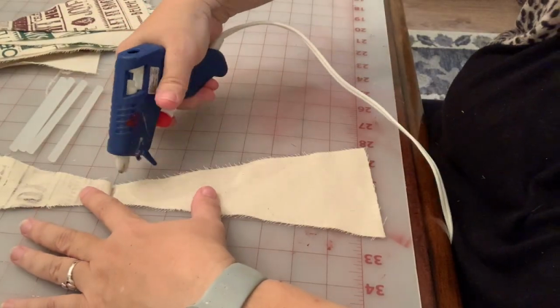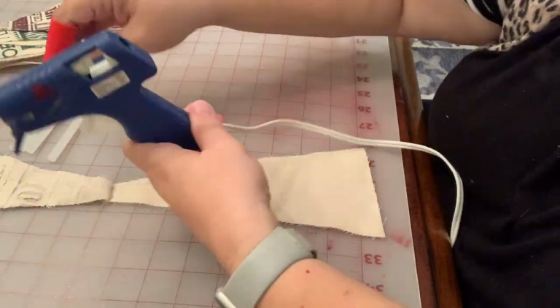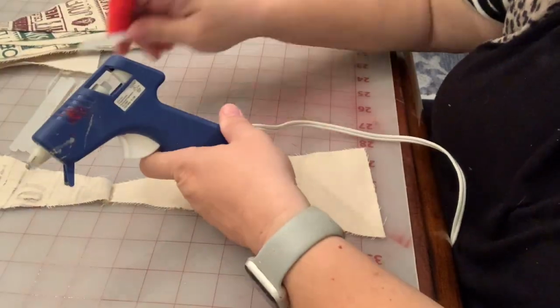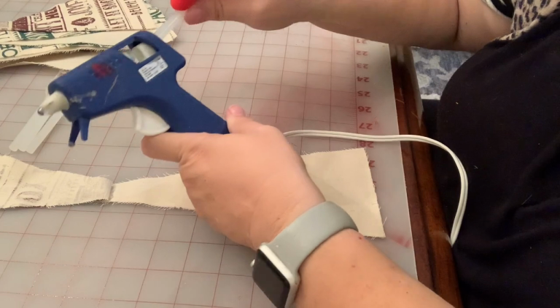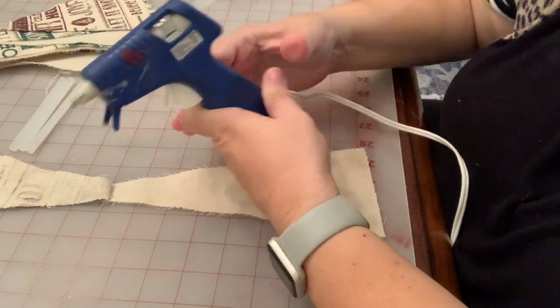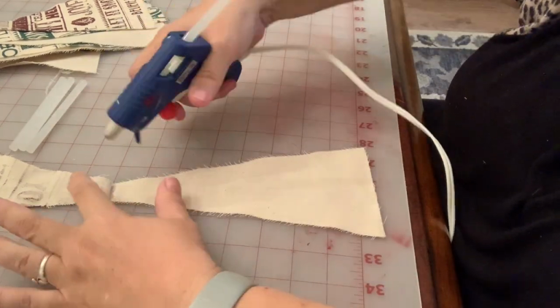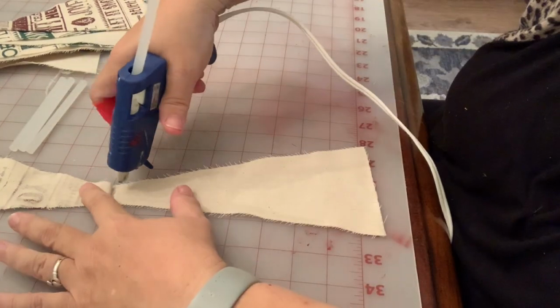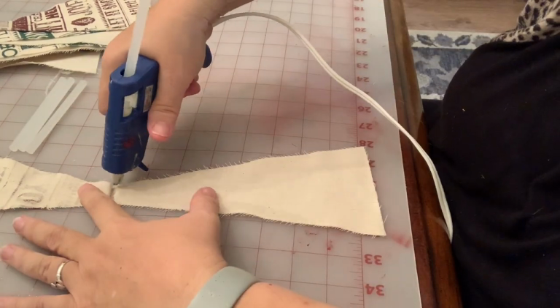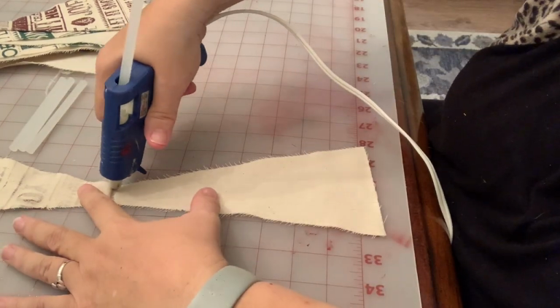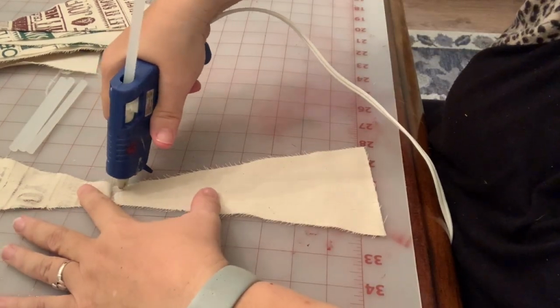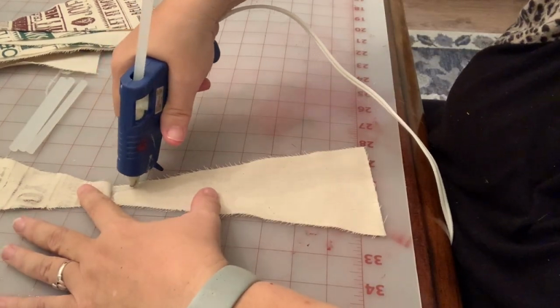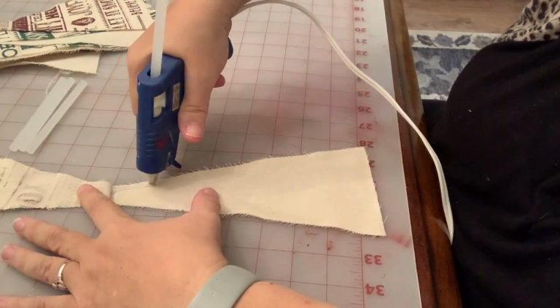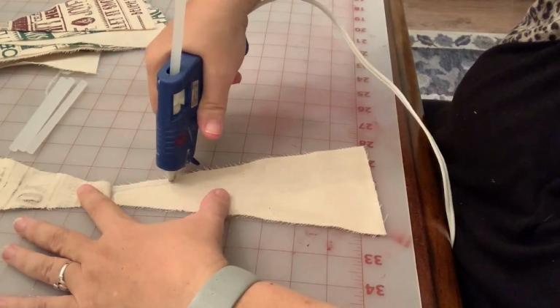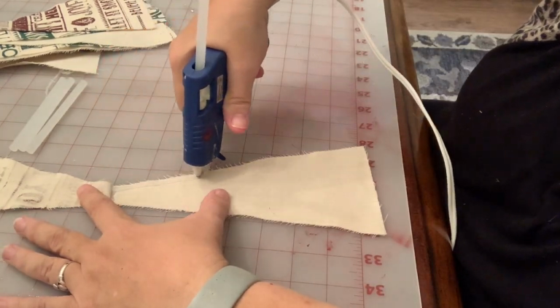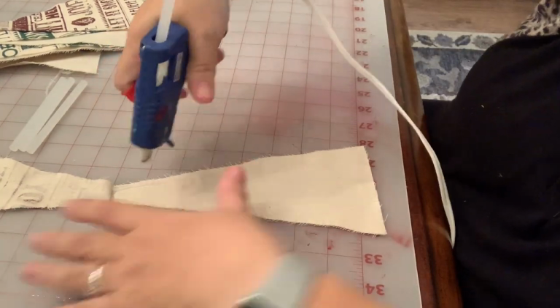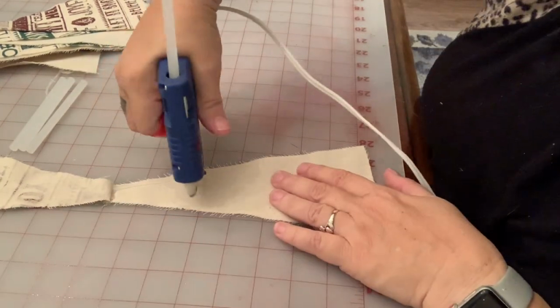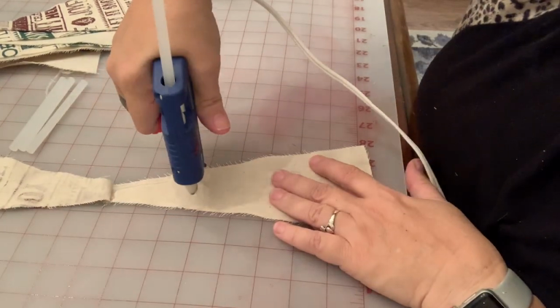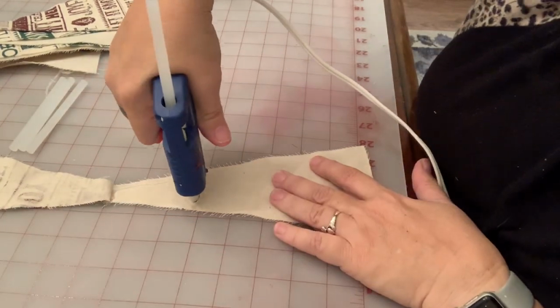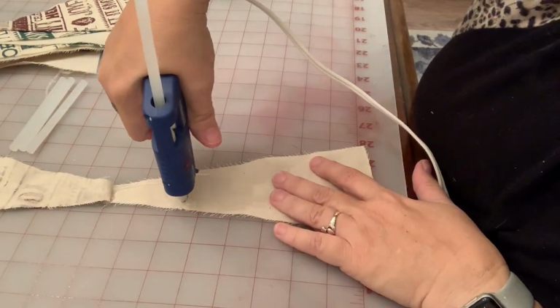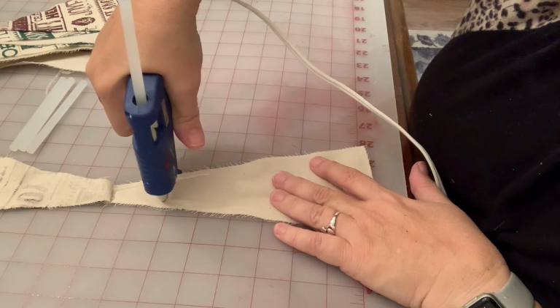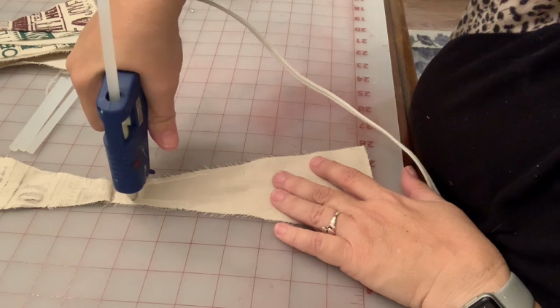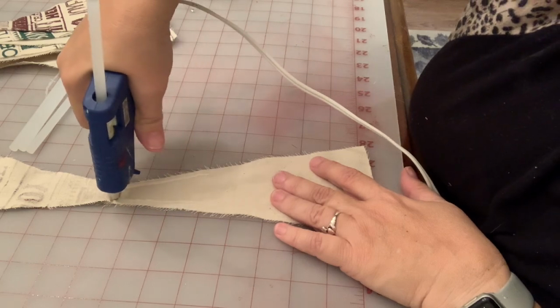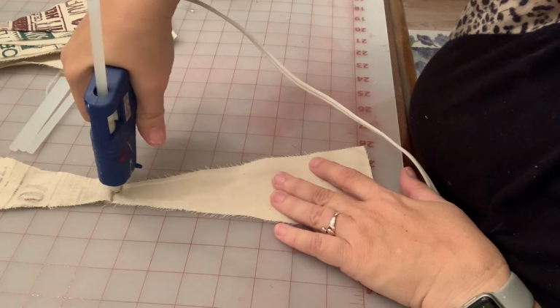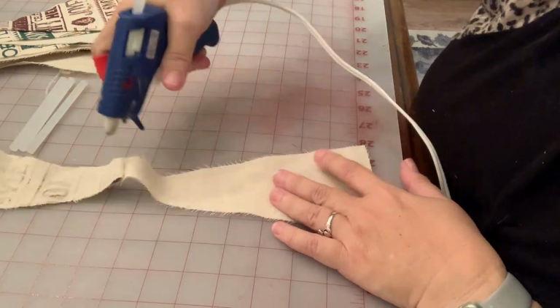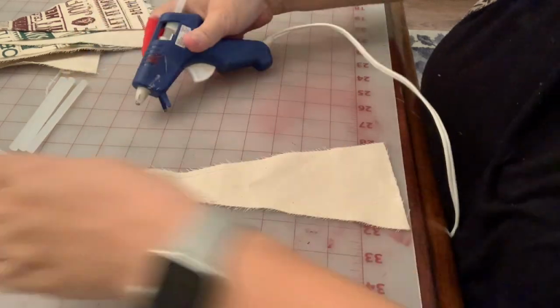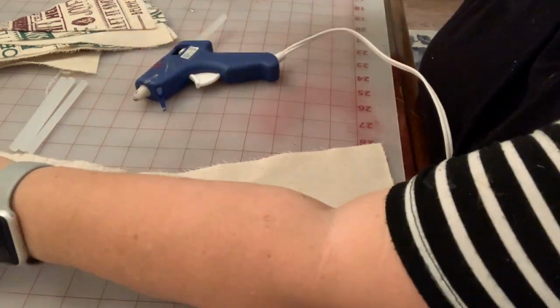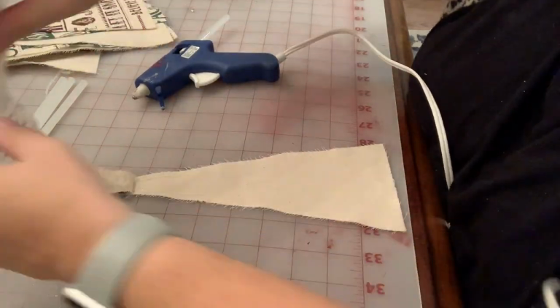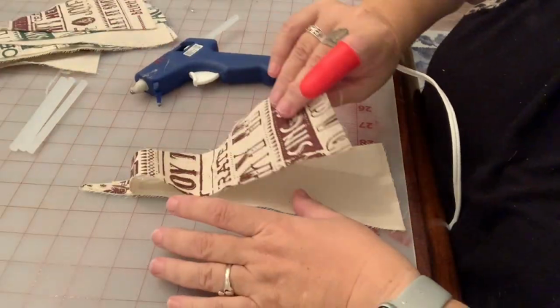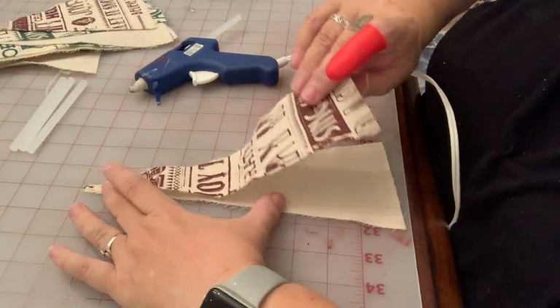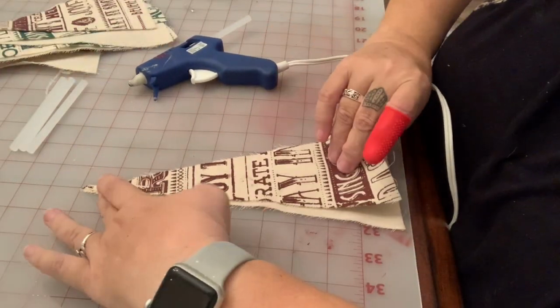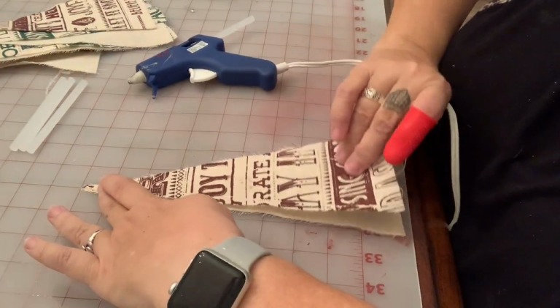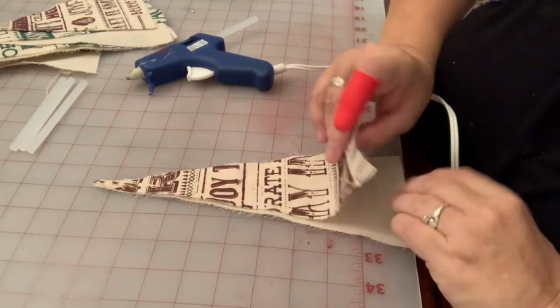The next step is to attach them to each other. In this case I am just going to use my hot glue gun. You could of course use a sewing machine, but mine is in a place that is going to be very difficult to get out, so a glue gun works.